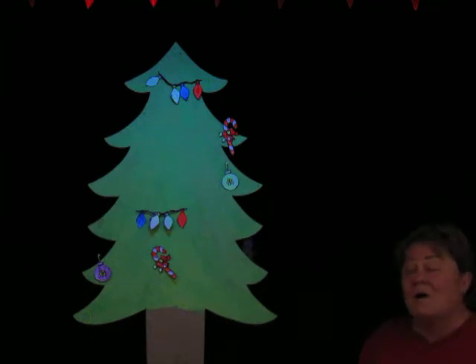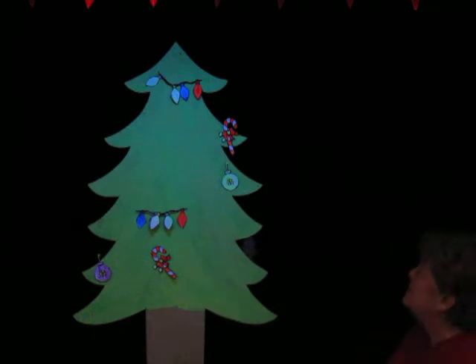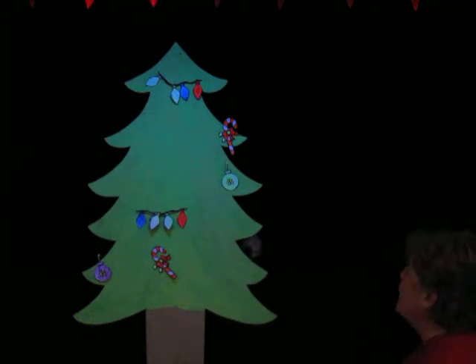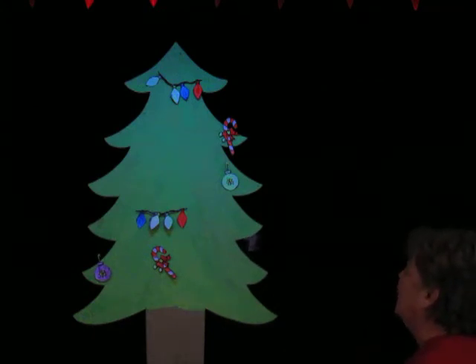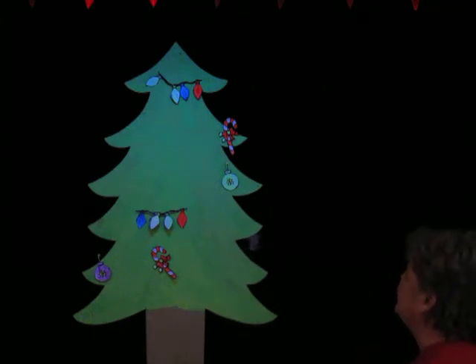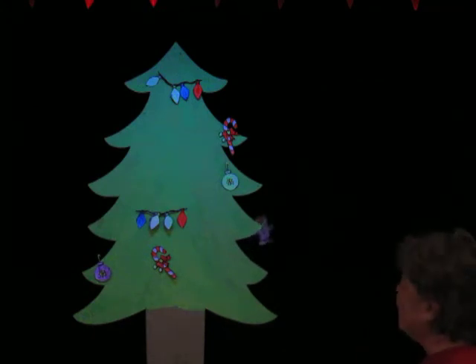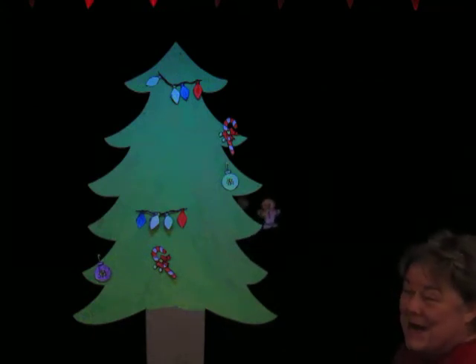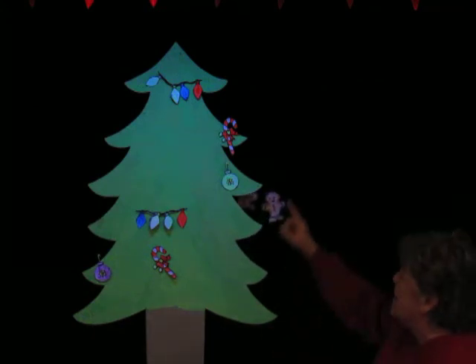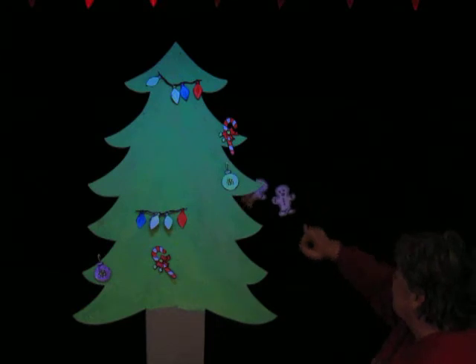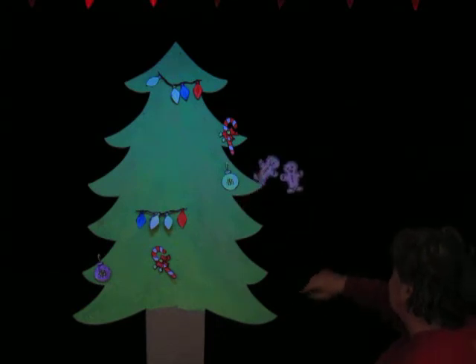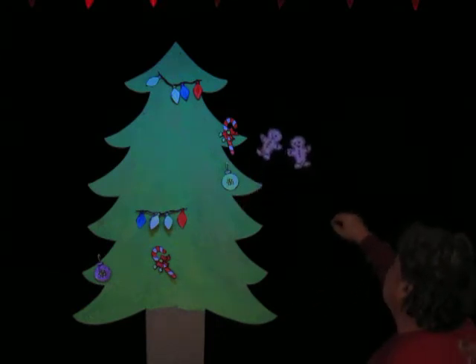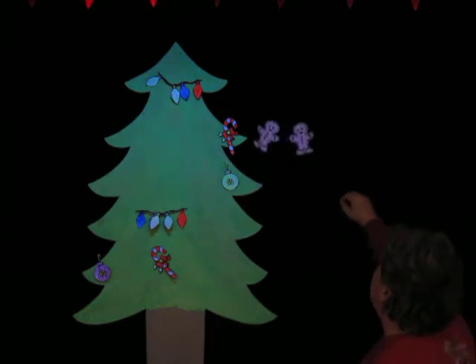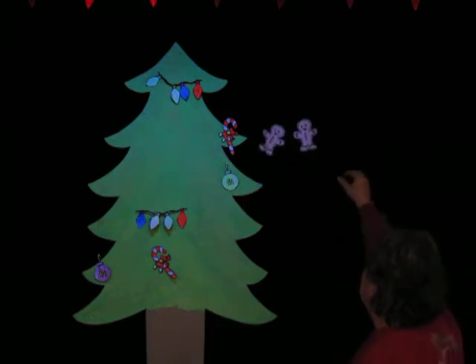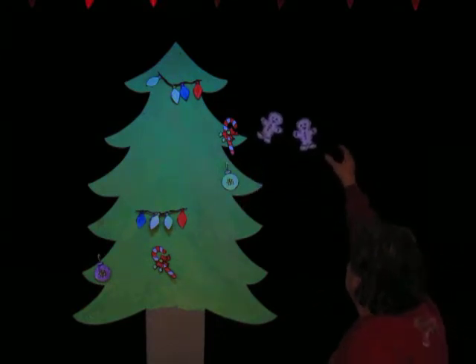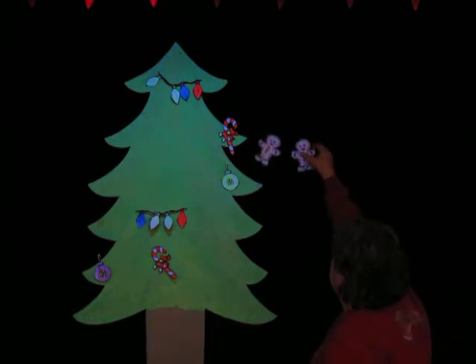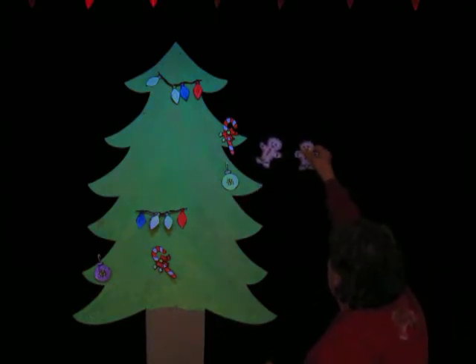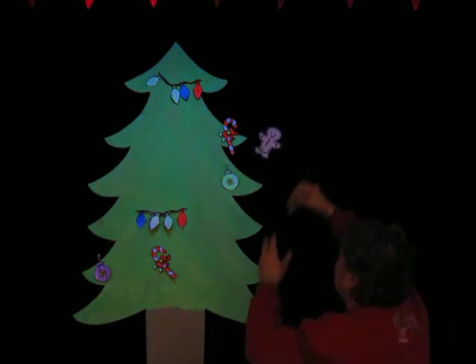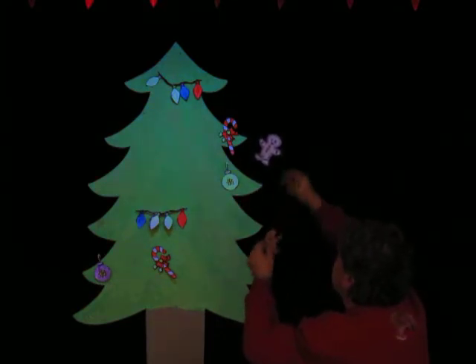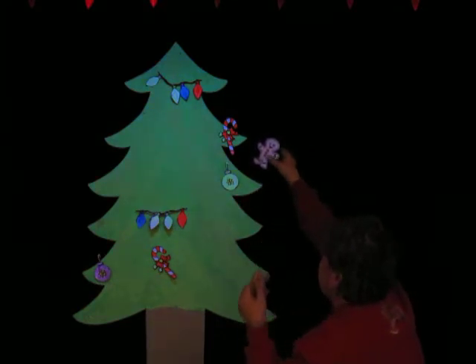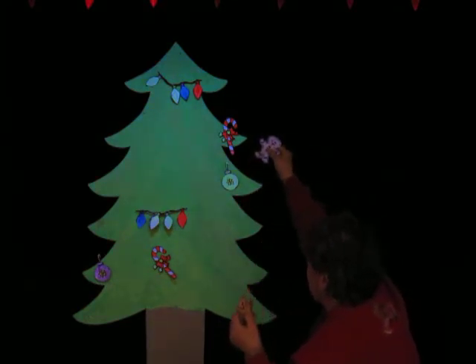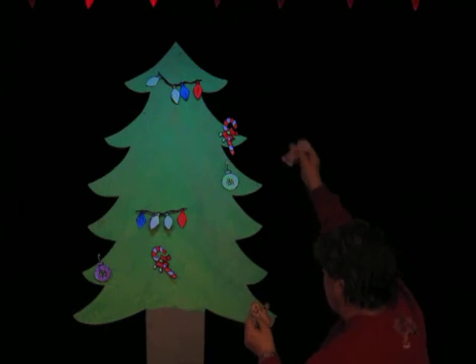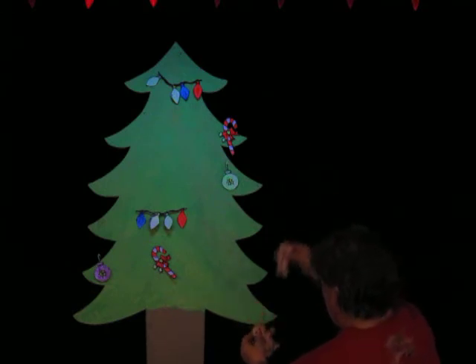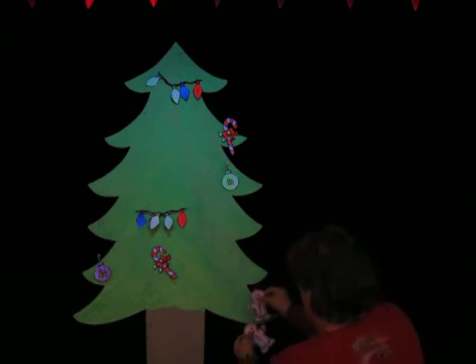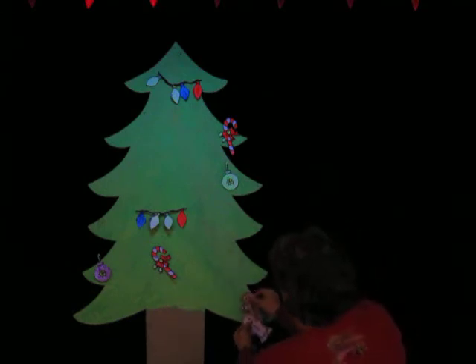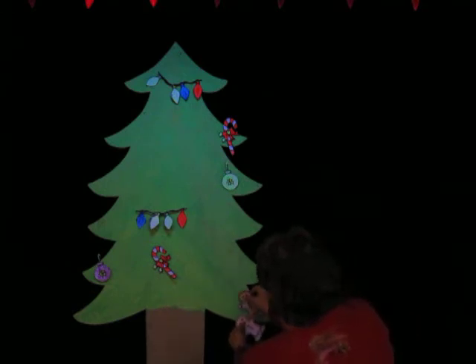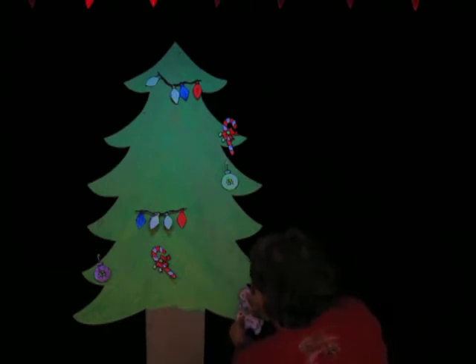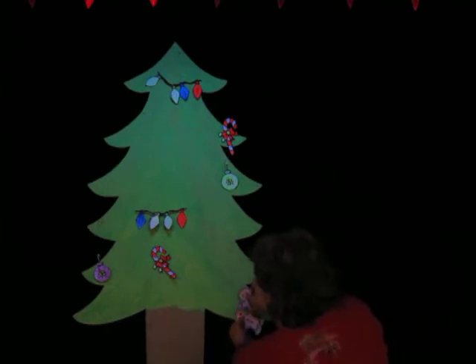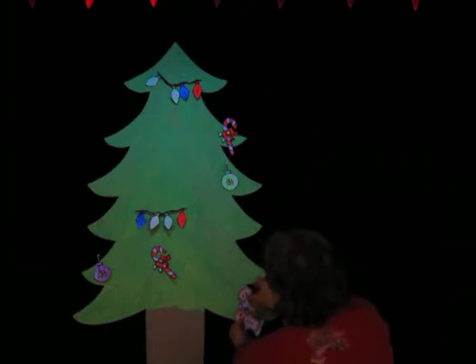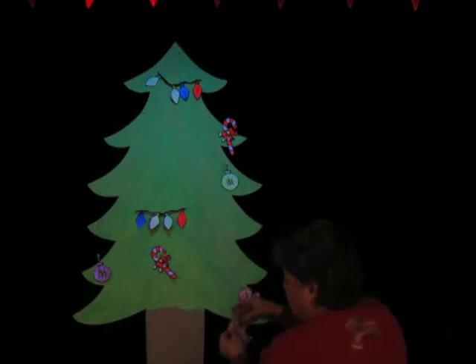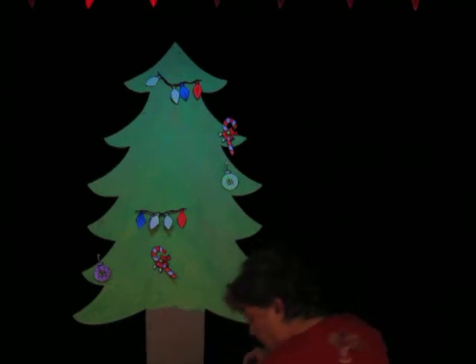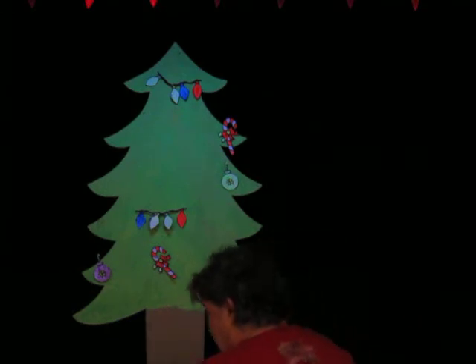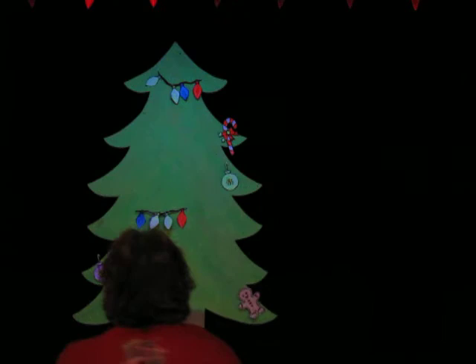Oh Christmas tree, oh Christmas tree, we decorate your branches. Oh, gingerbread man. Those will look nice on our tree. That's the one right there. And one right up here.